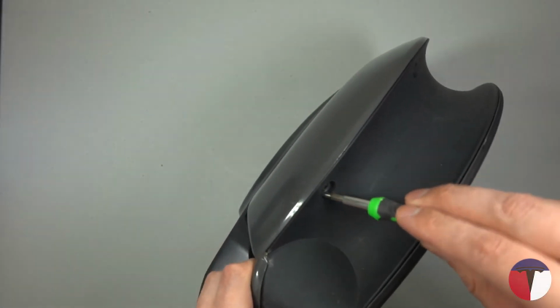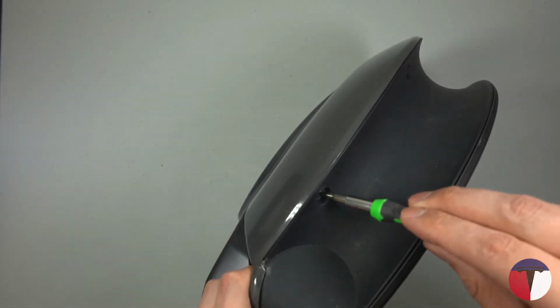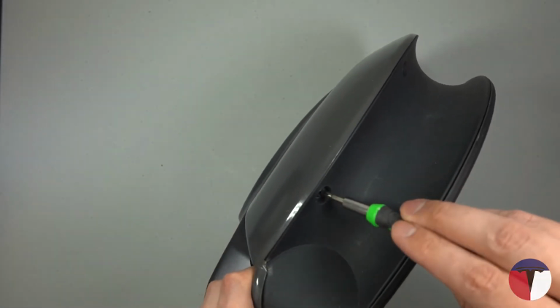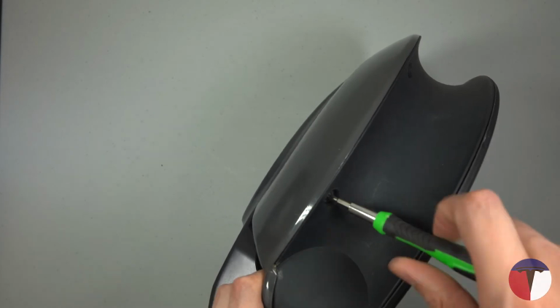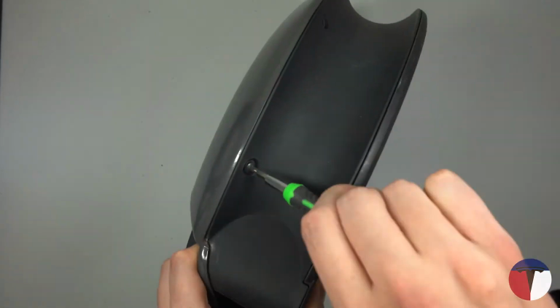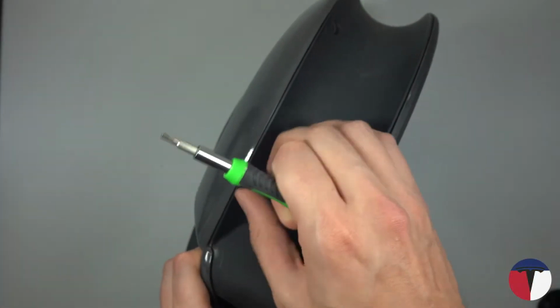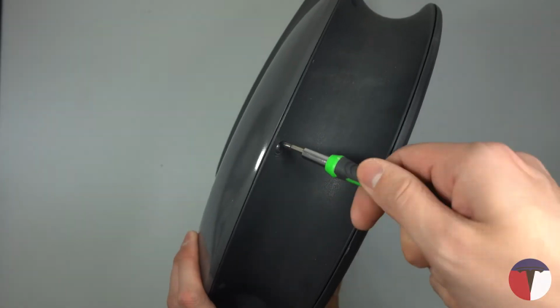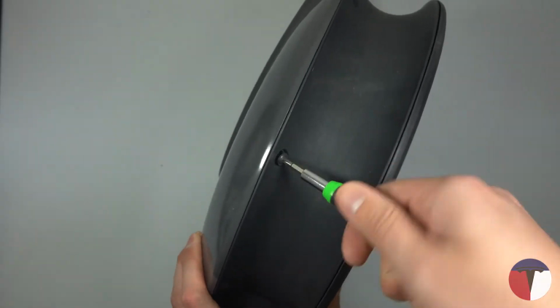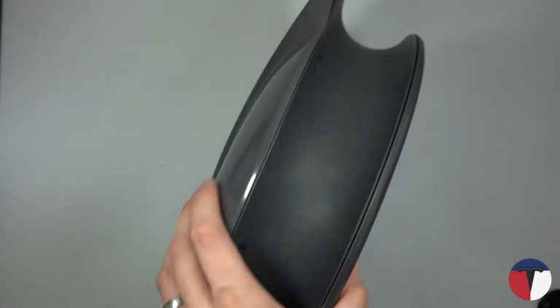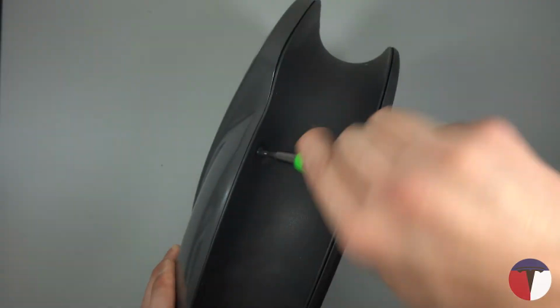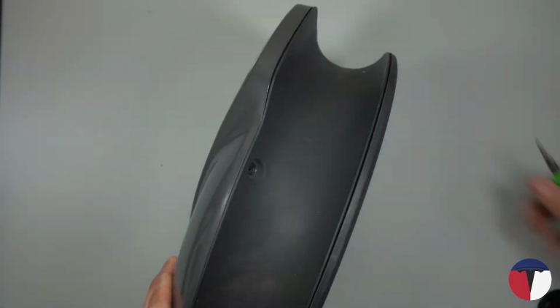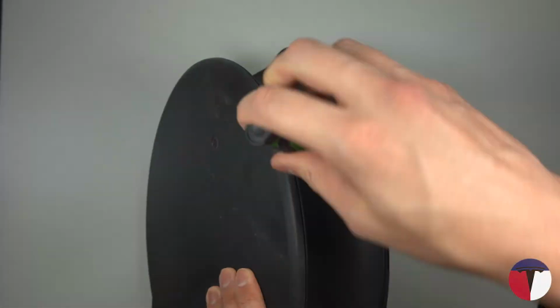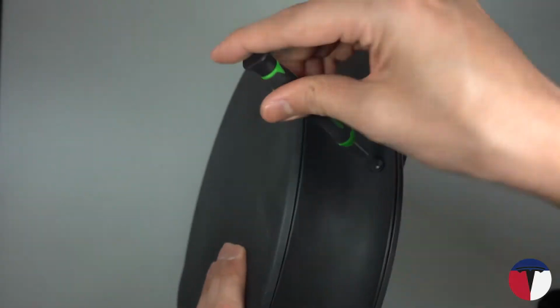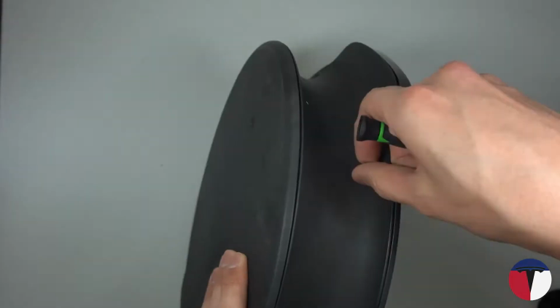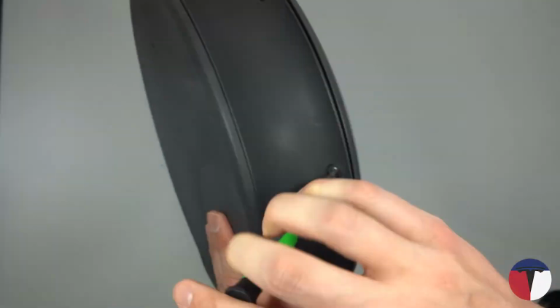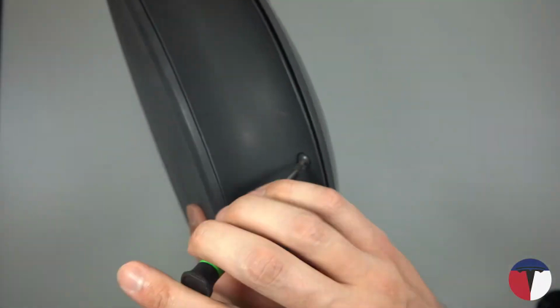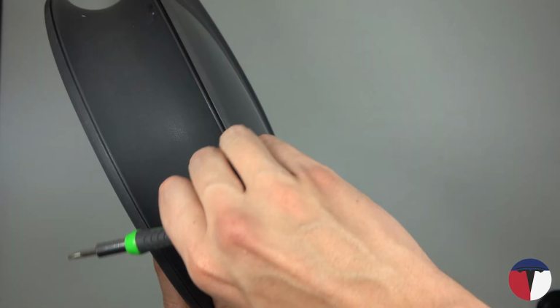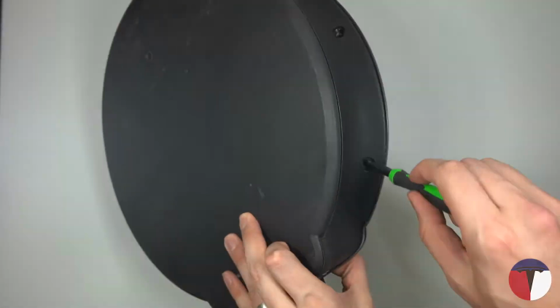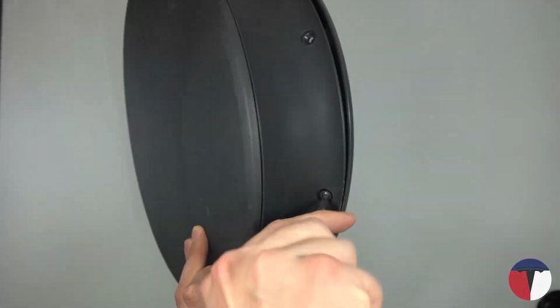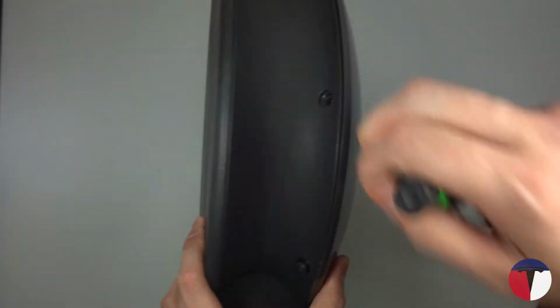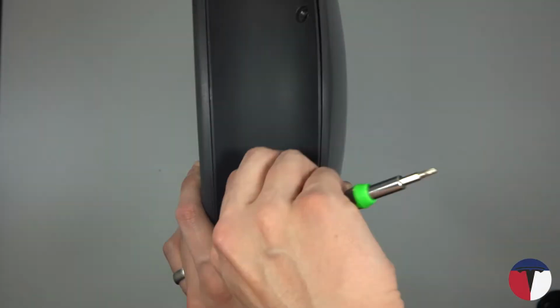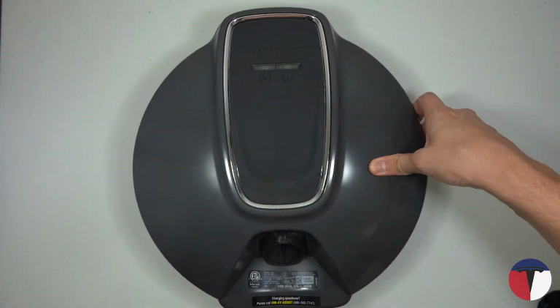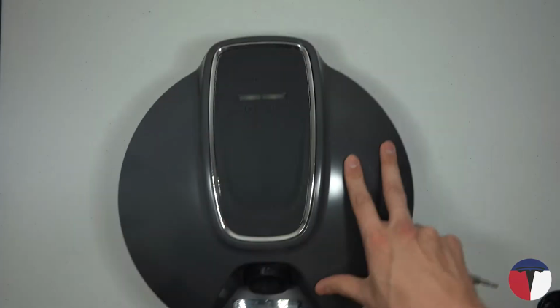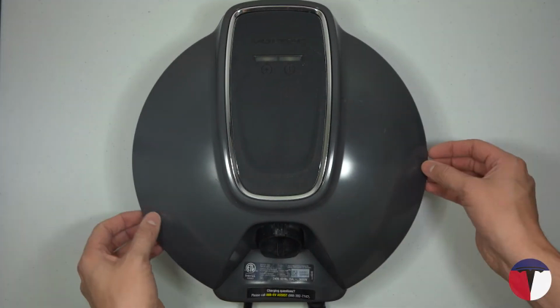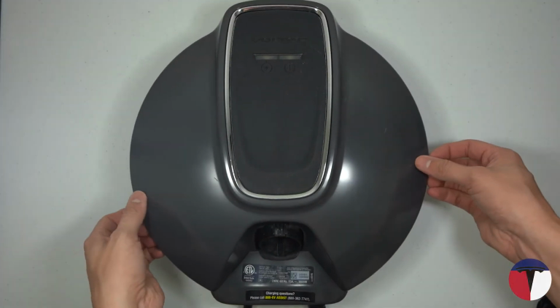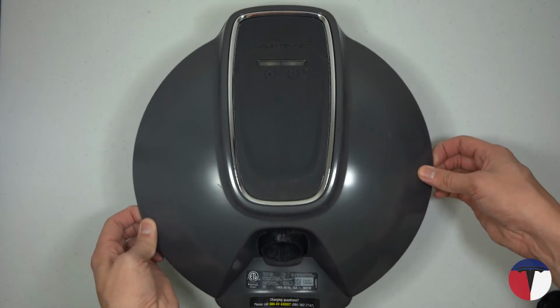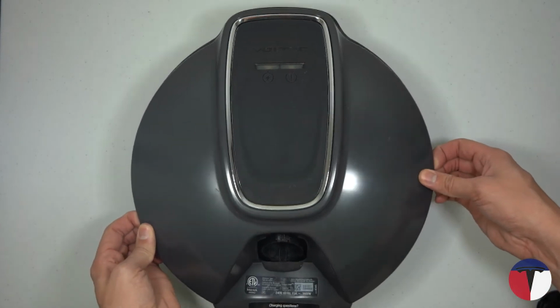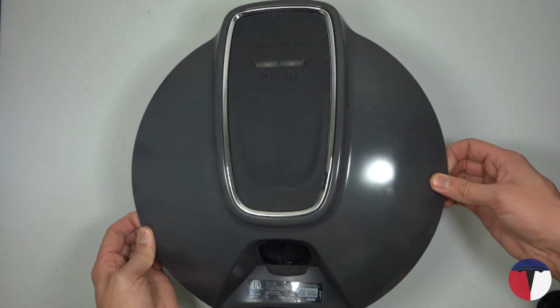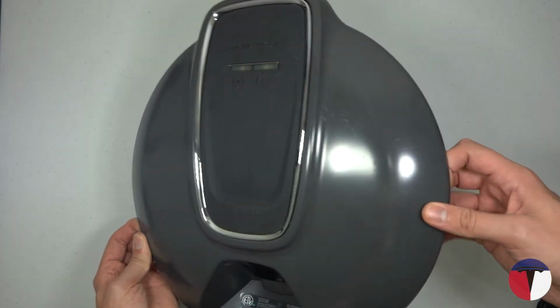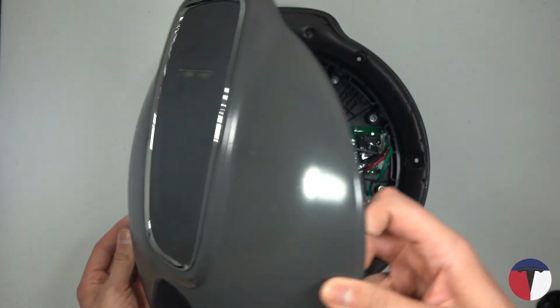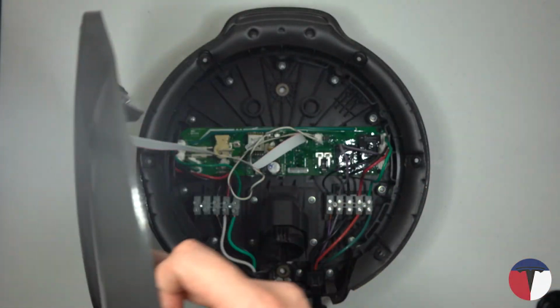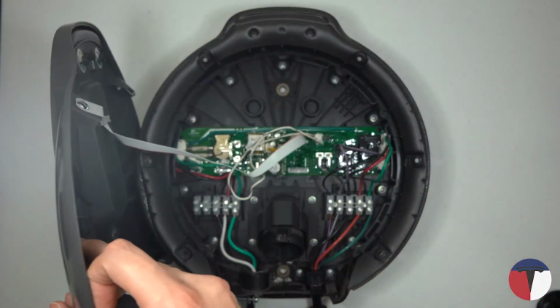Next, unscrew the six T15 Torx bolts around the inner lip of the cover. Gently remove the top cover and unplug the front connector from the main board.